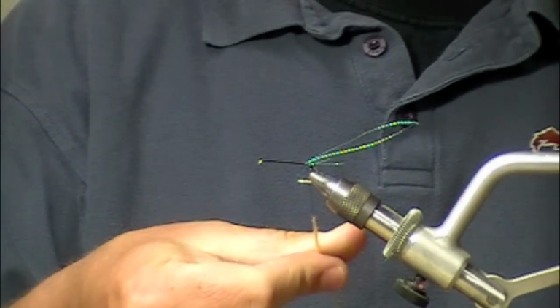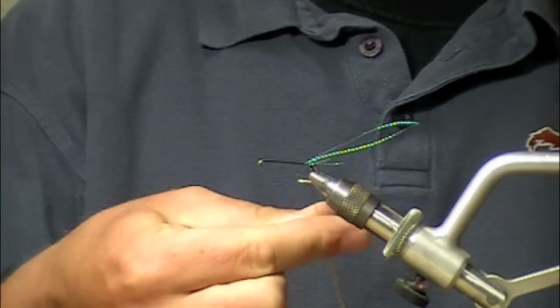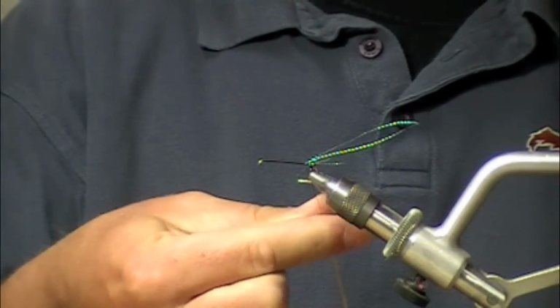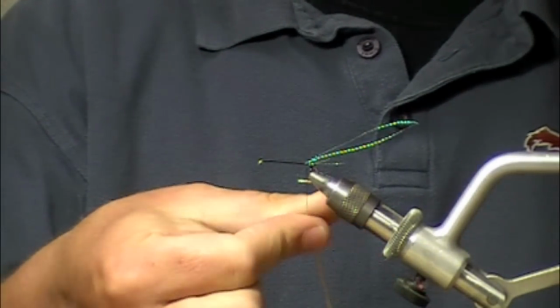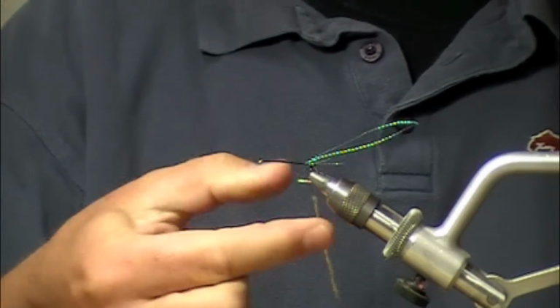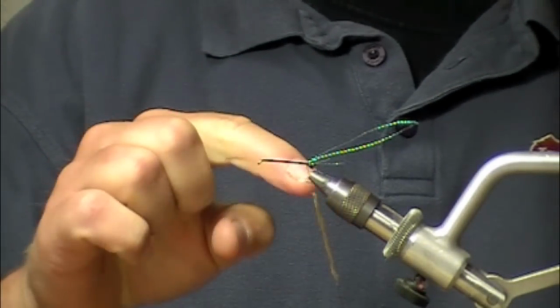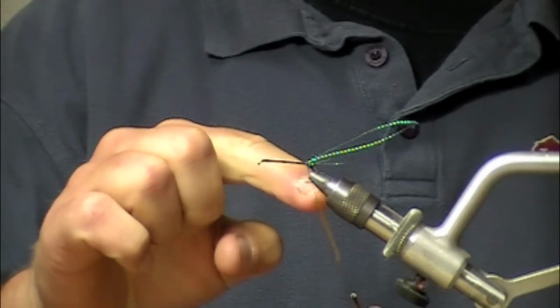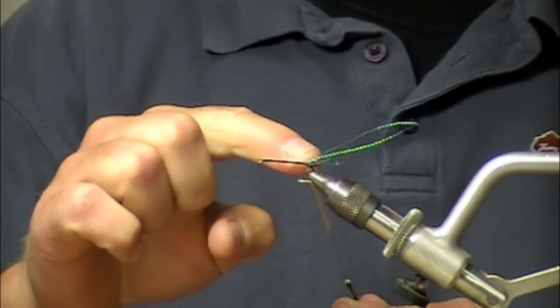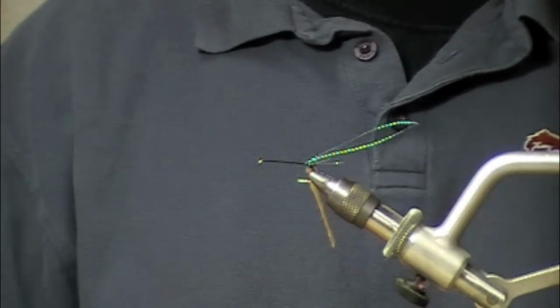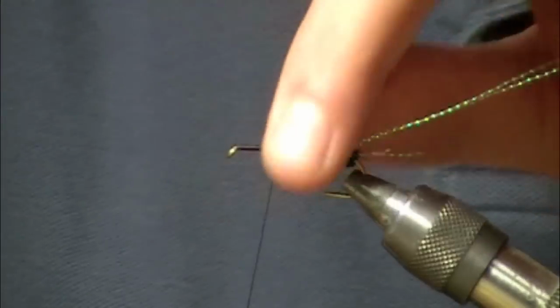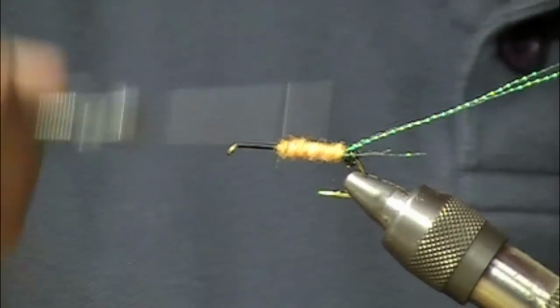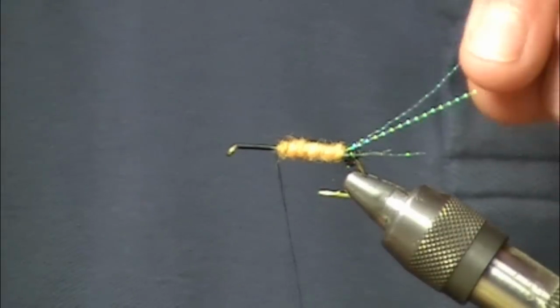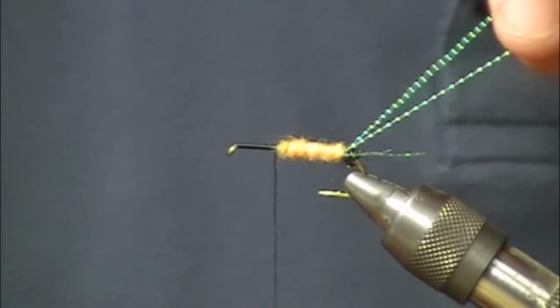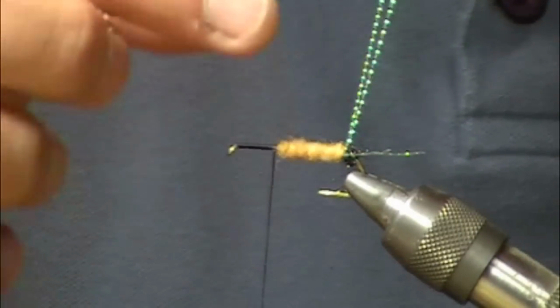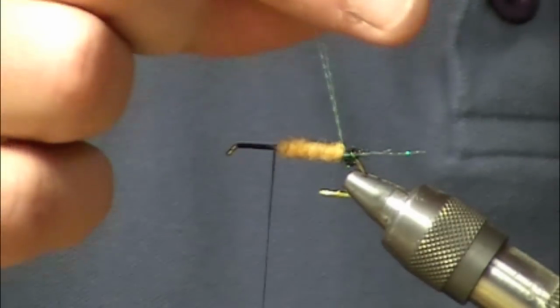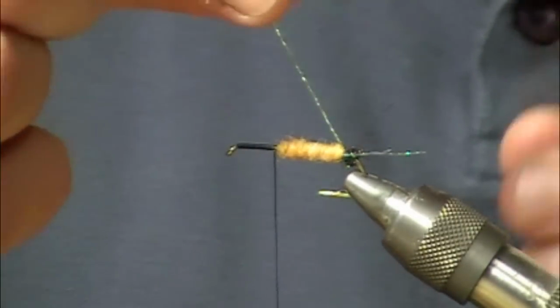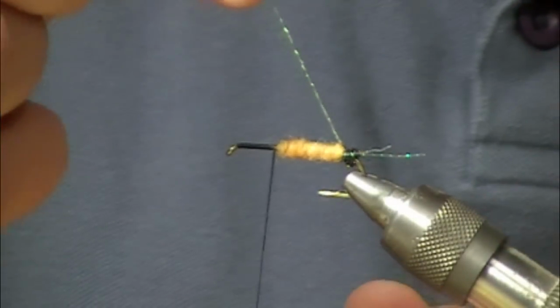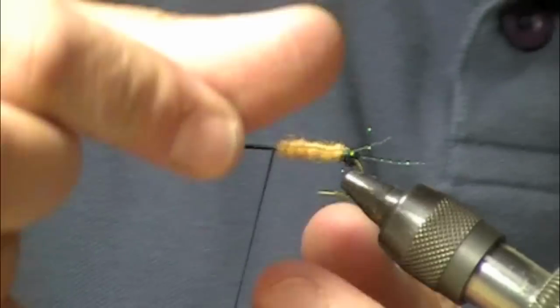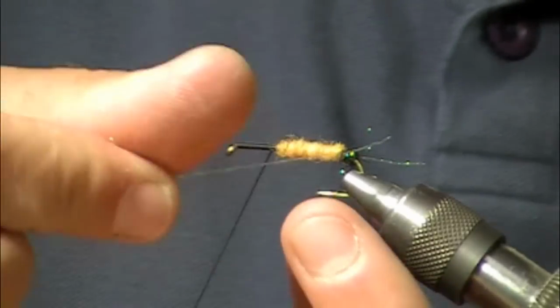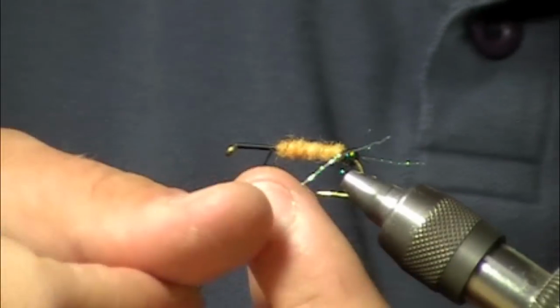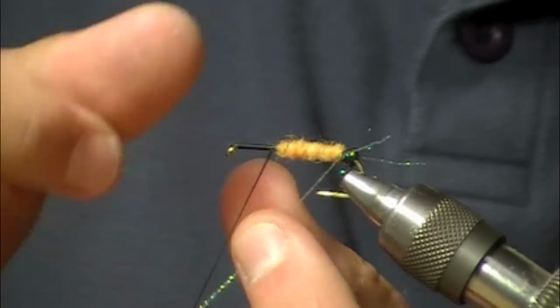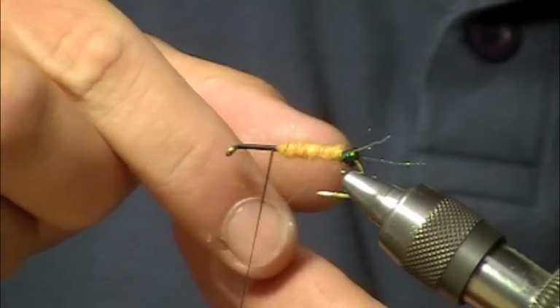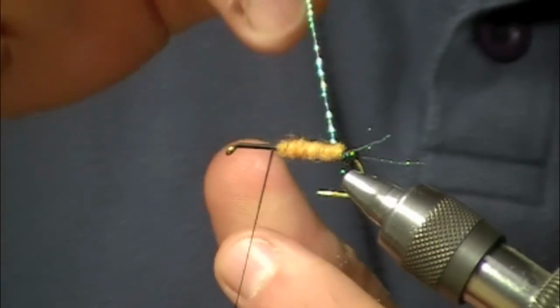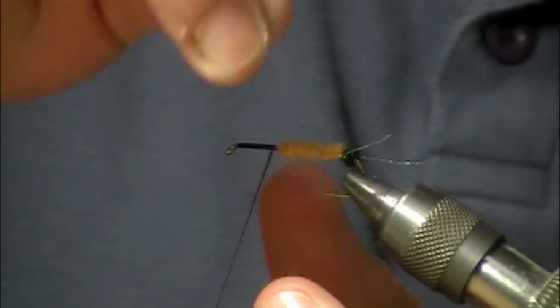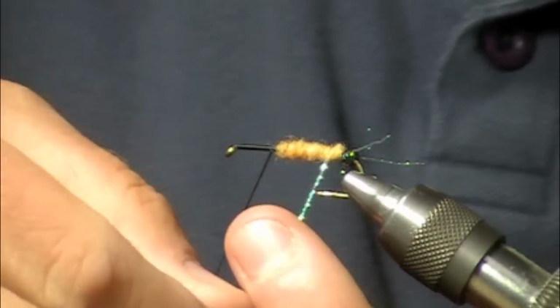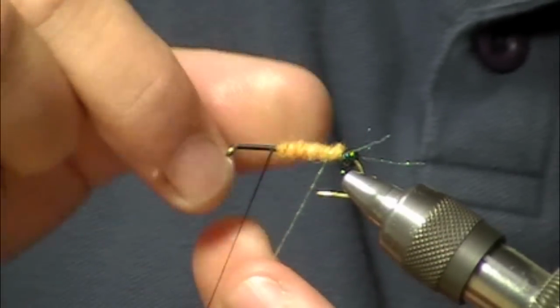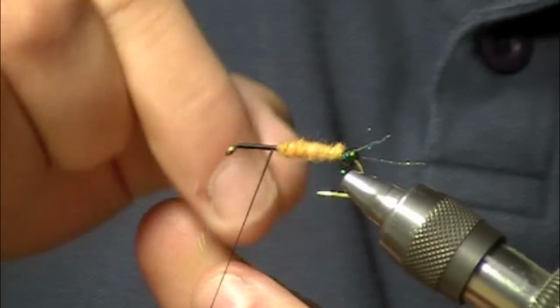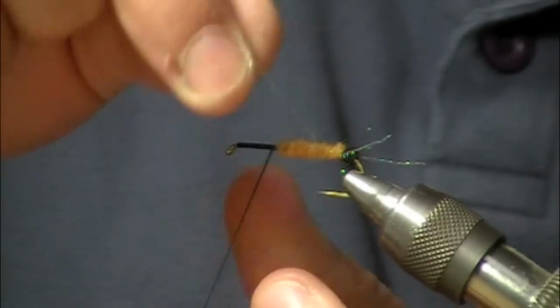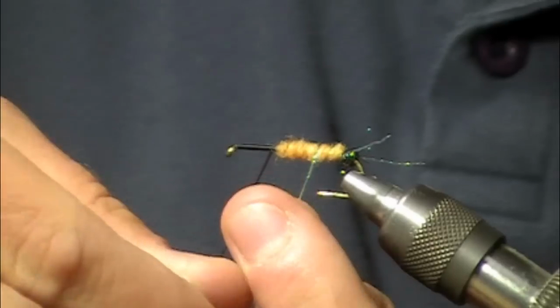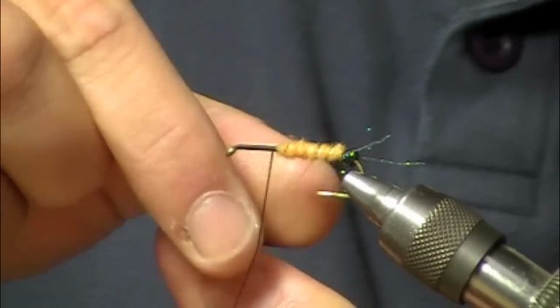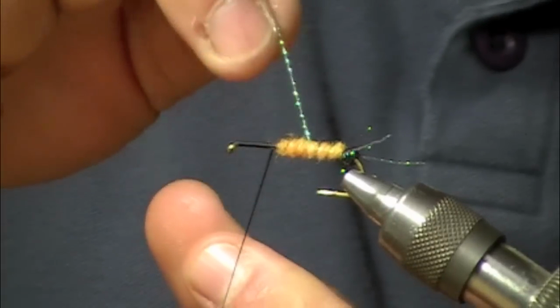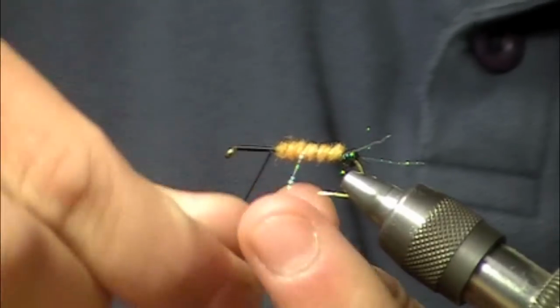Let's change the dubbing up a little bit. Now I've got a little body dubbed in there. I'm just going to twist those two additional strands of crystal flash and wrap them forward as the rib.